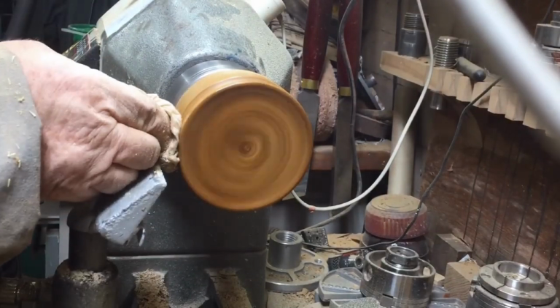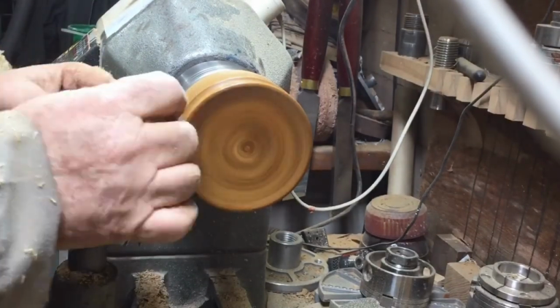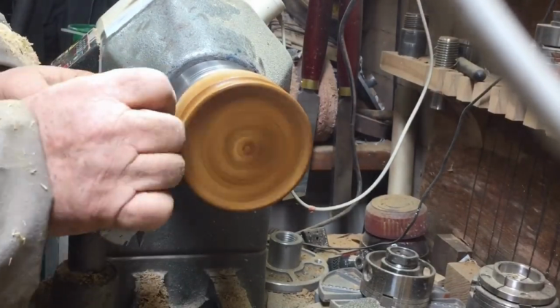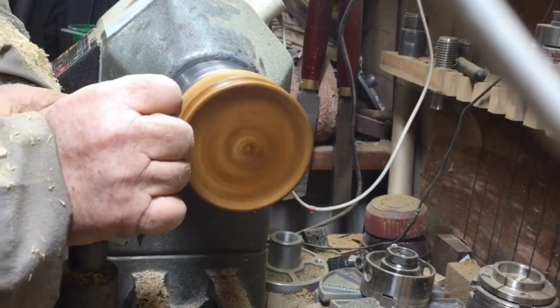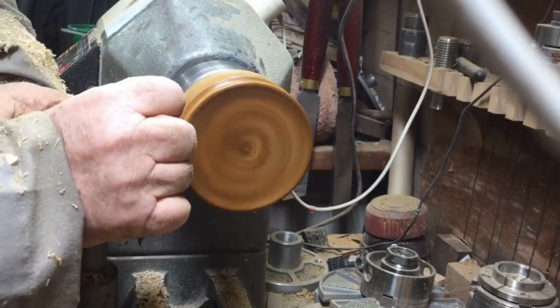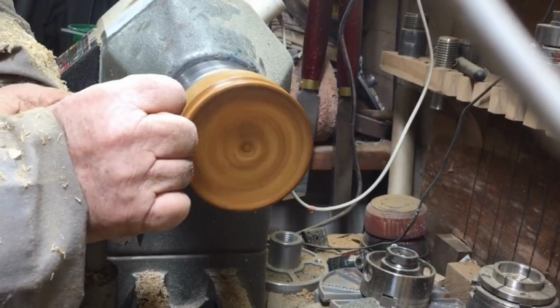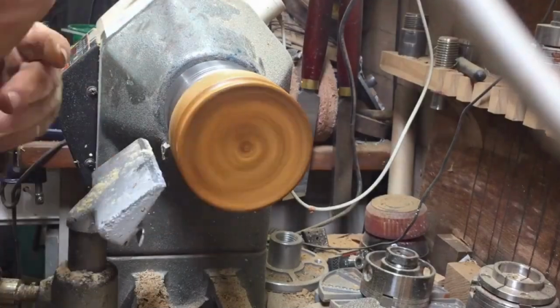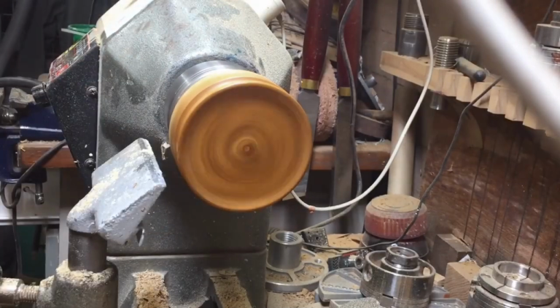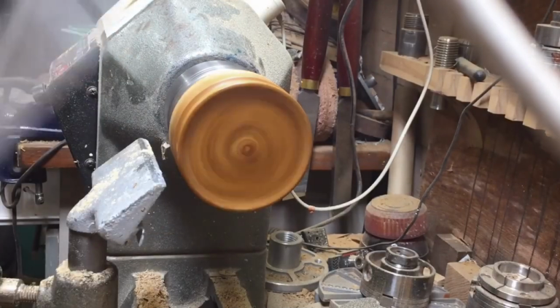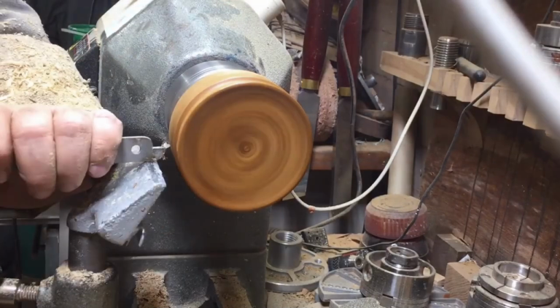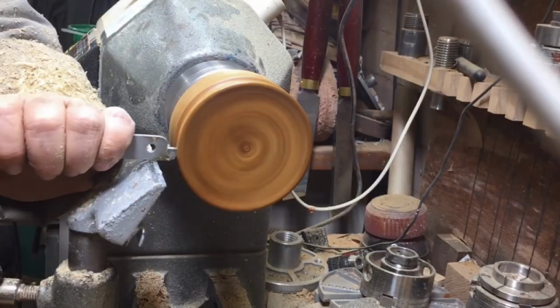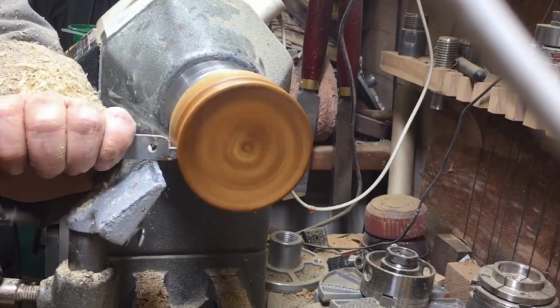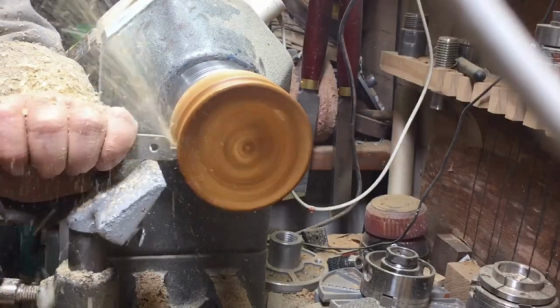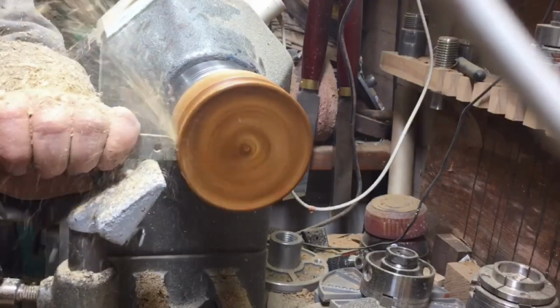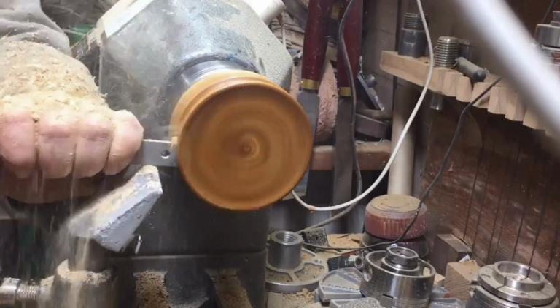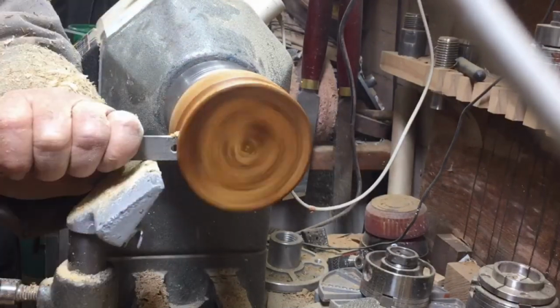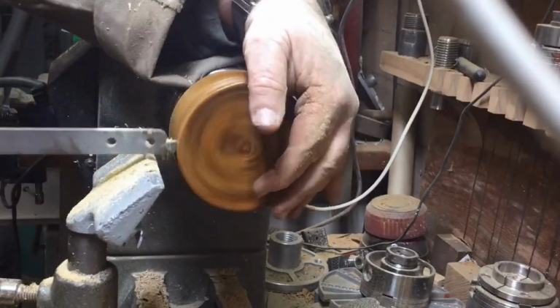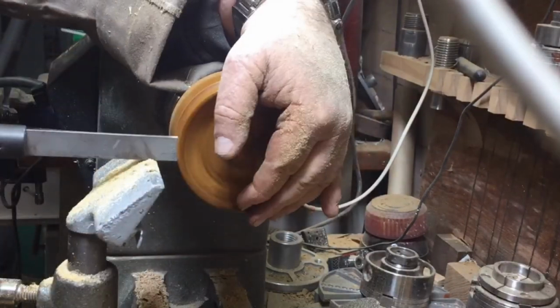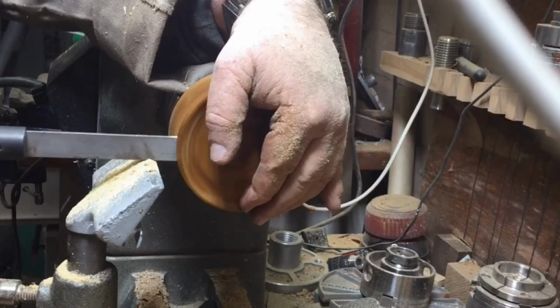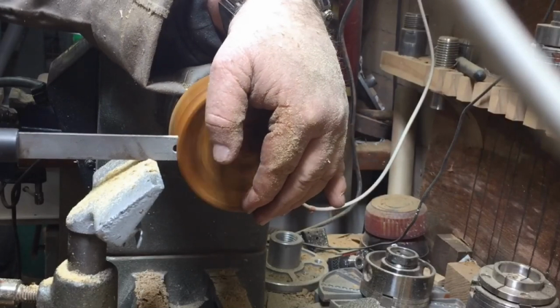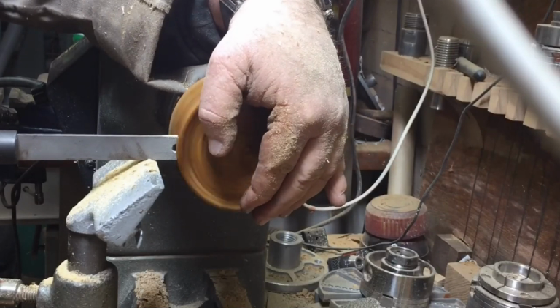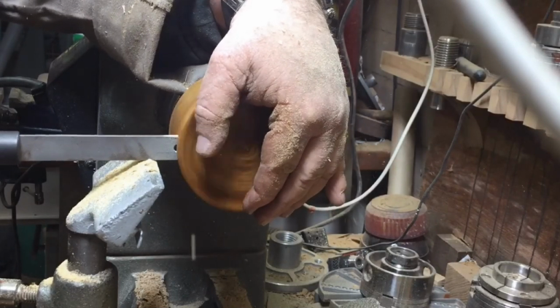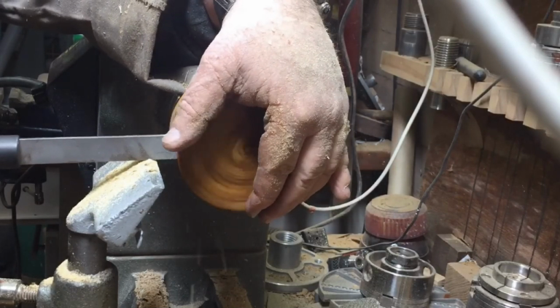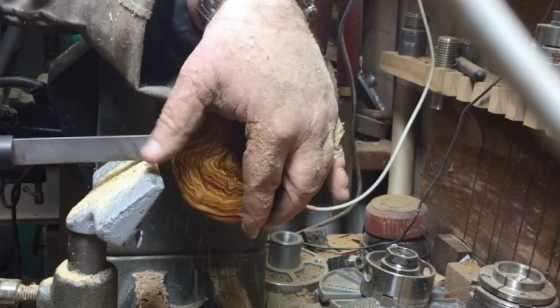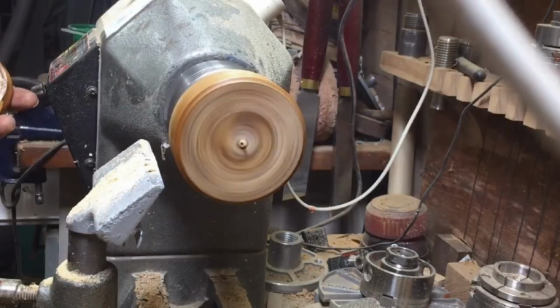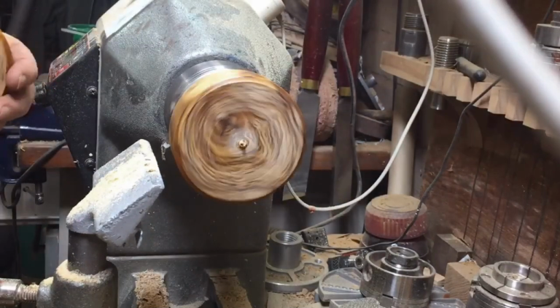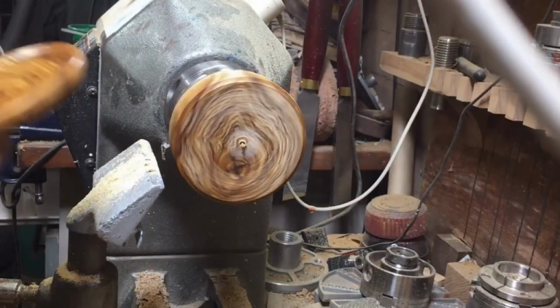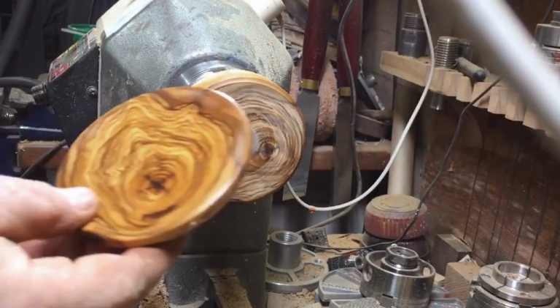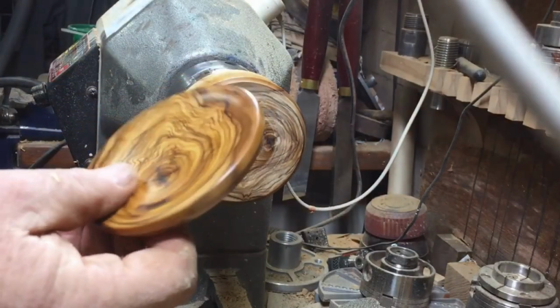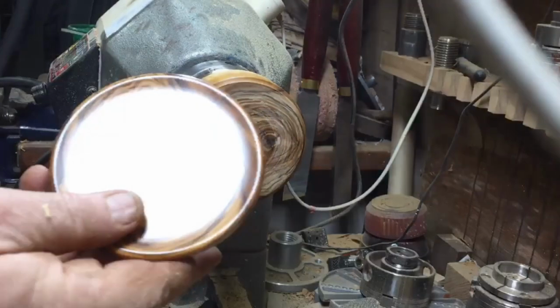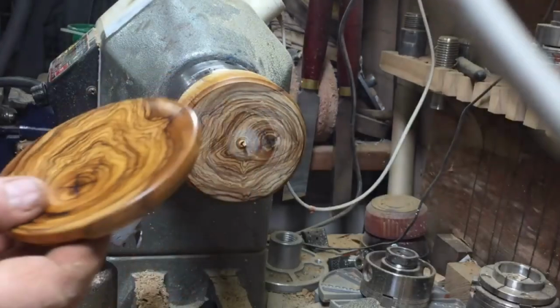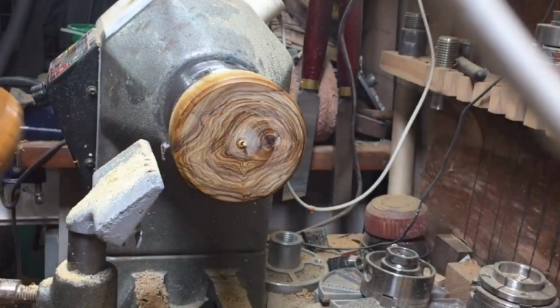I'm creating a shape that I want and then I'll part it nice and clean, and the only thing left for me will be to clean it in the back.